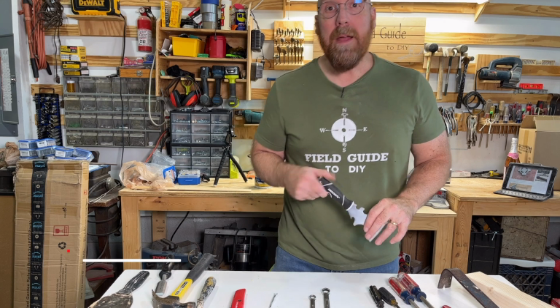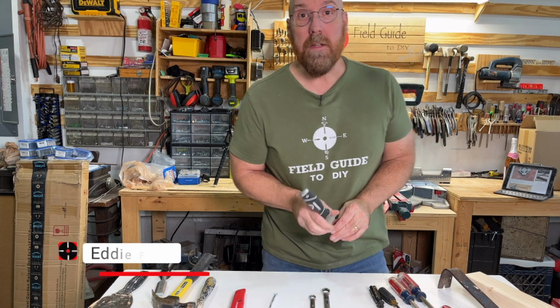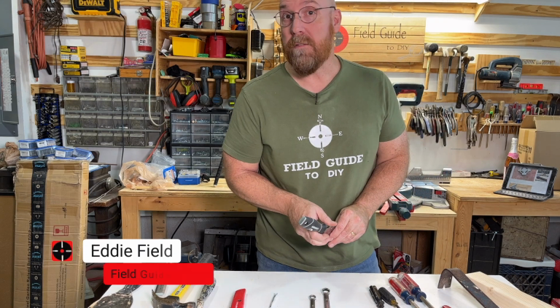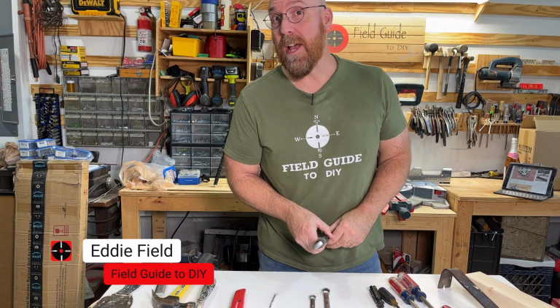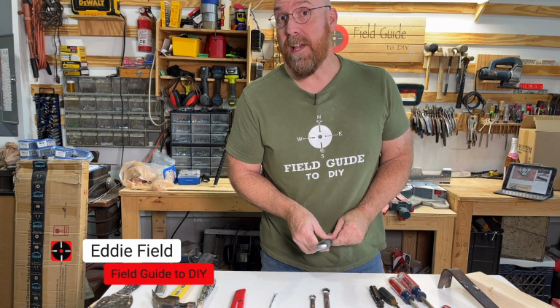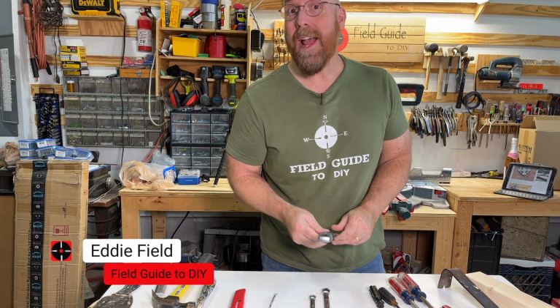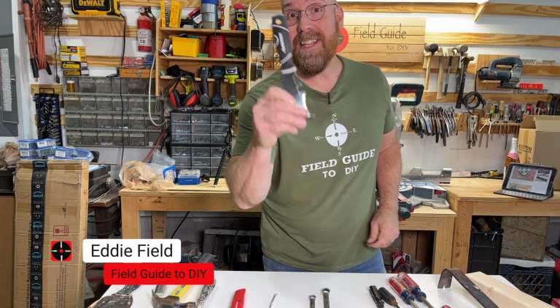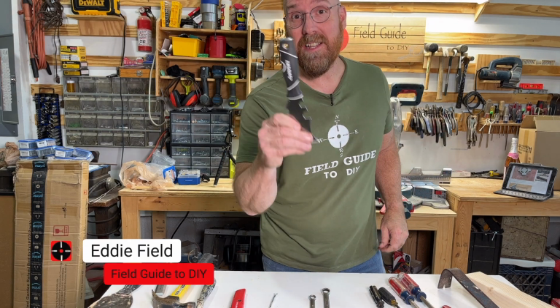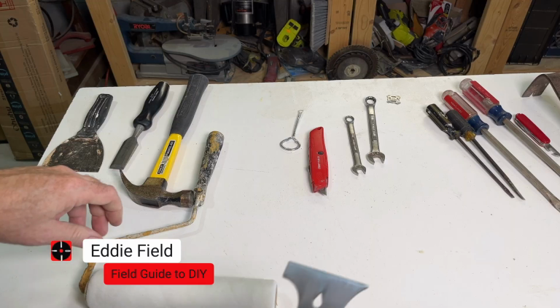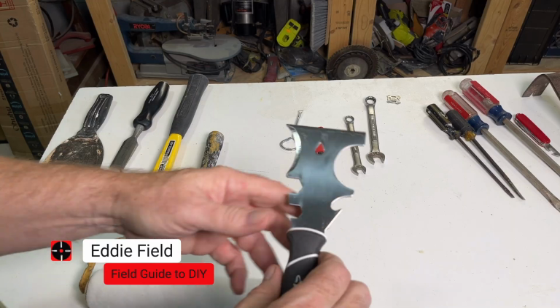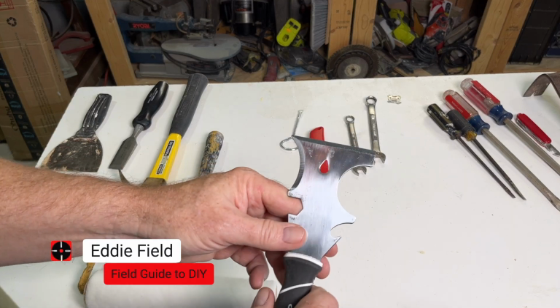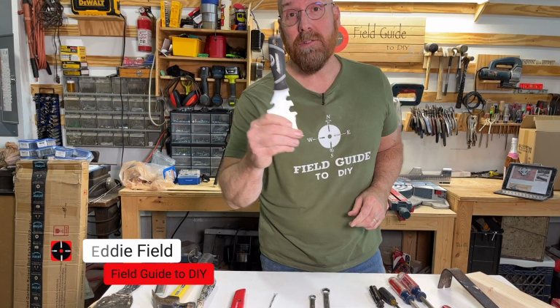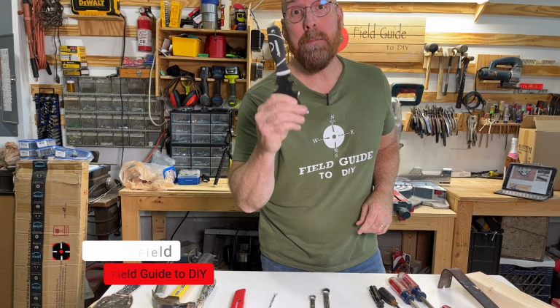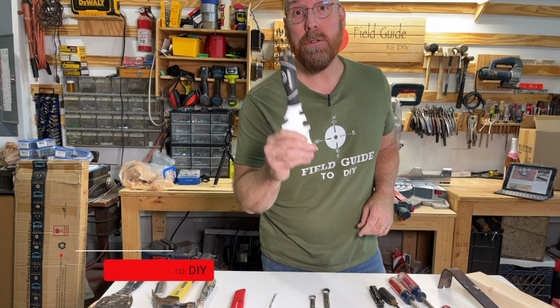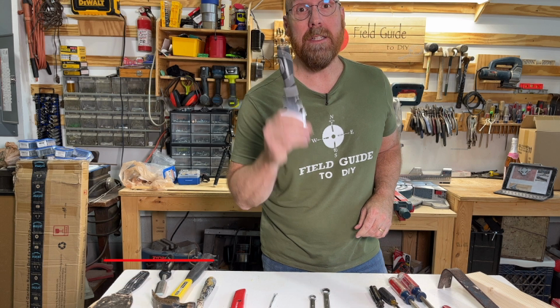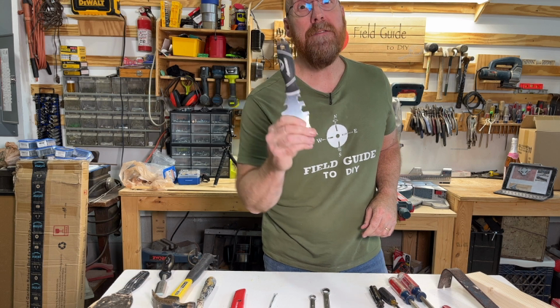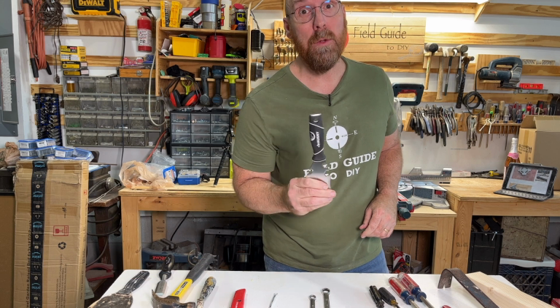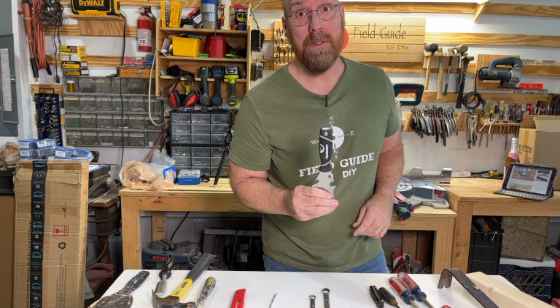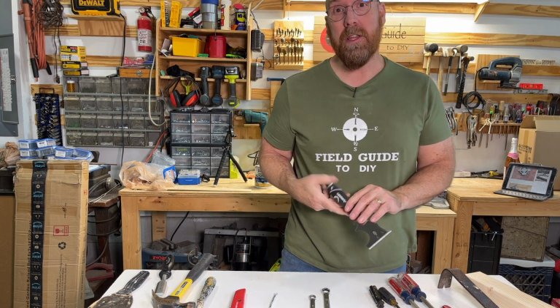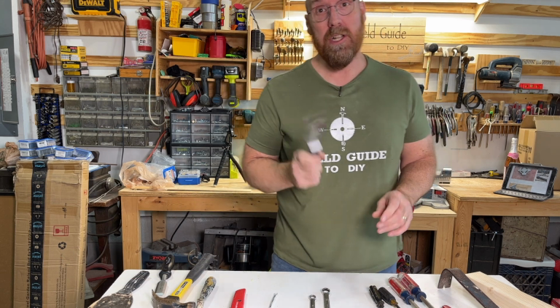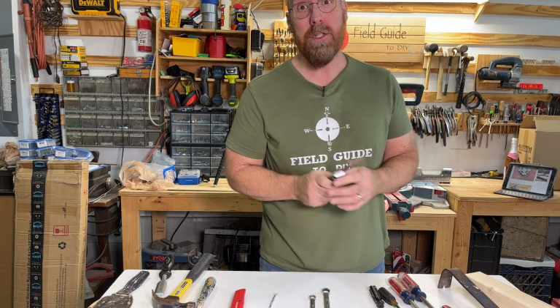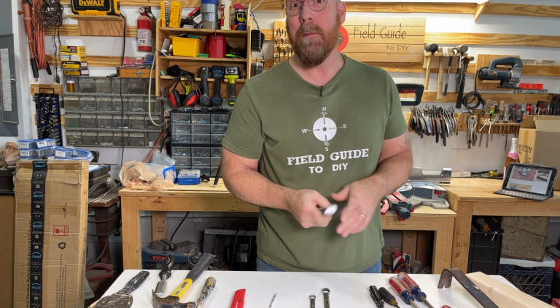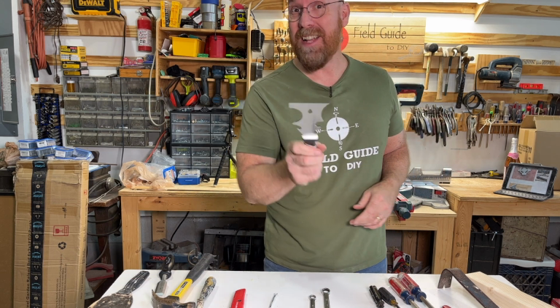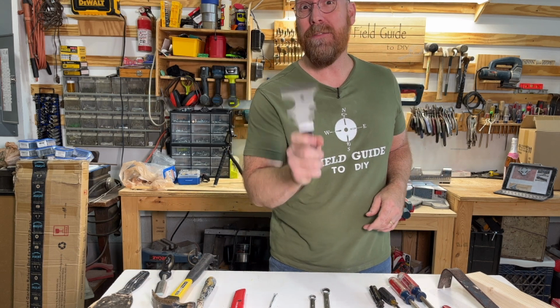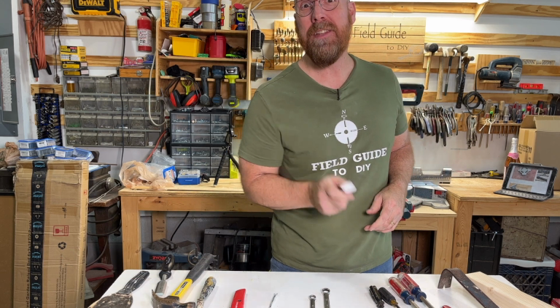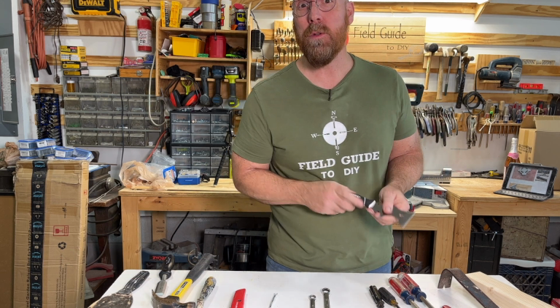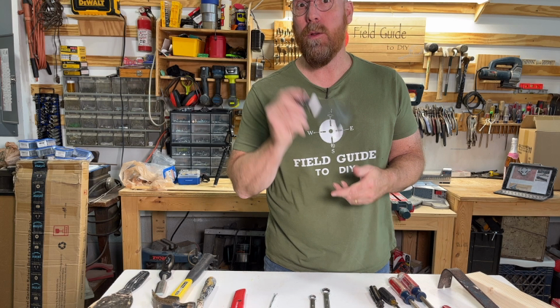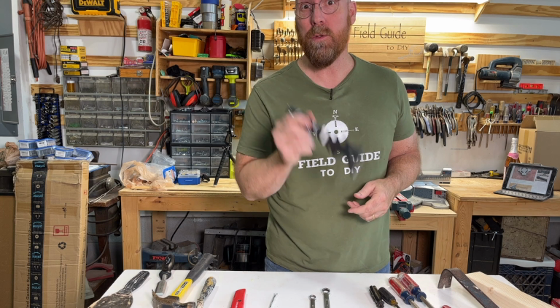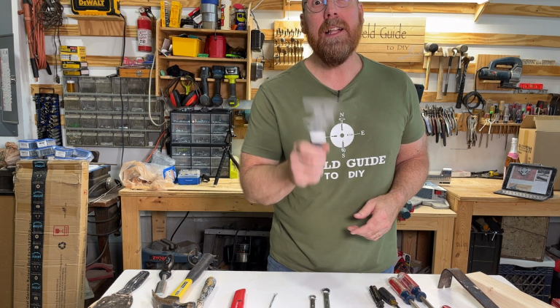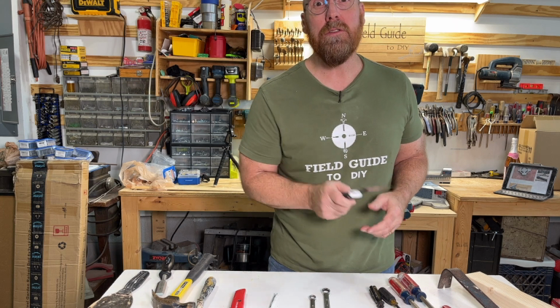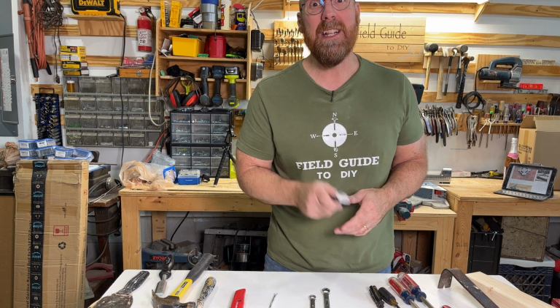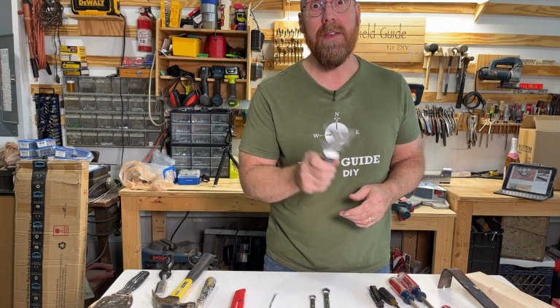I'm Eddie Field and this is Field Guided DIY, and this is not one tool. That's right, this painter's tool is 15 tools. You'd think it's just one tool, but it's not — it's 15 tools in one tool. Let's go through them.